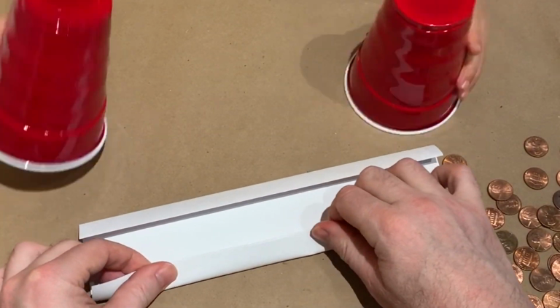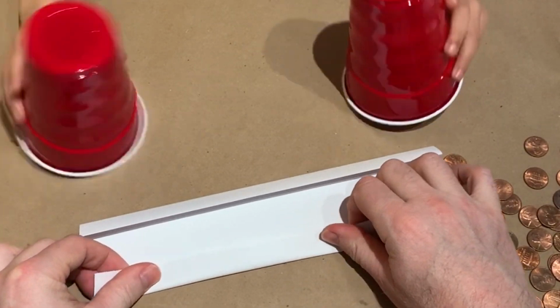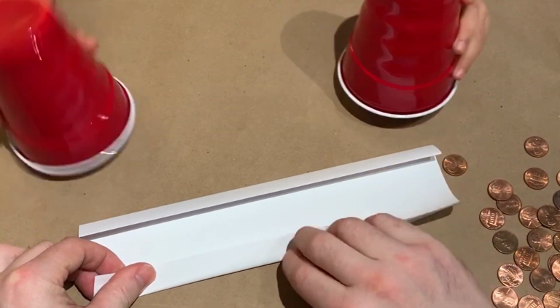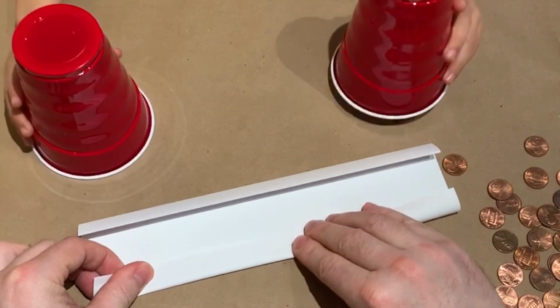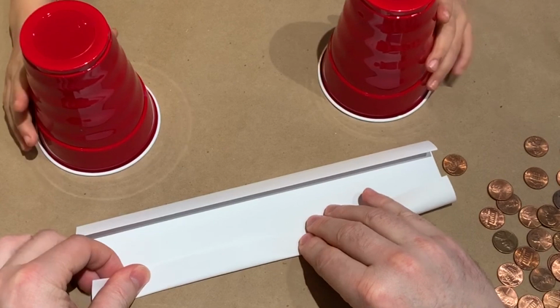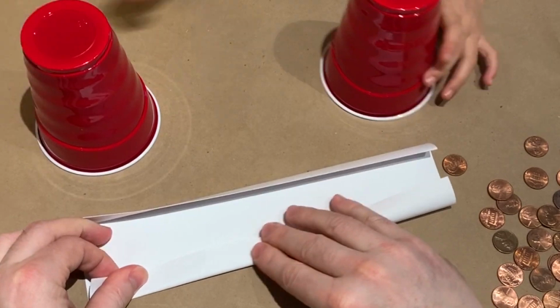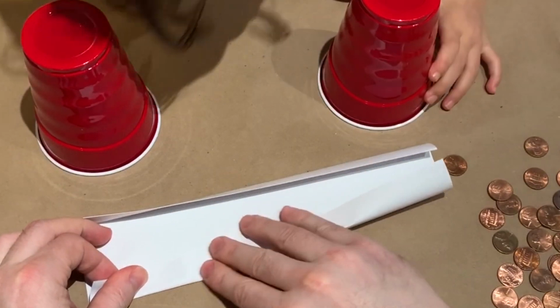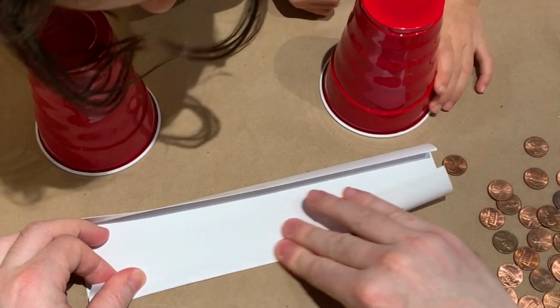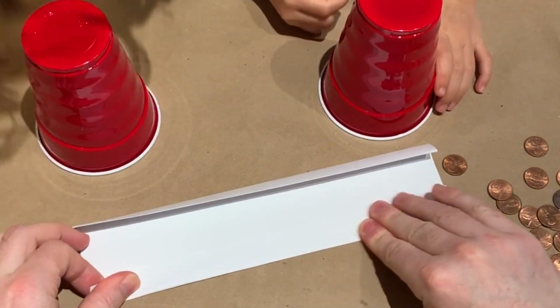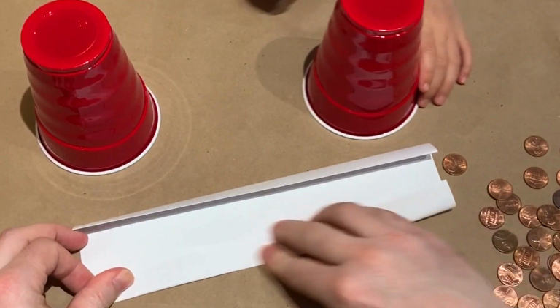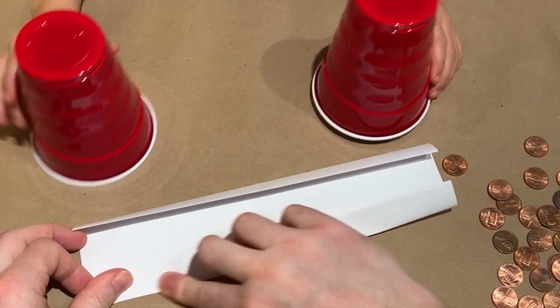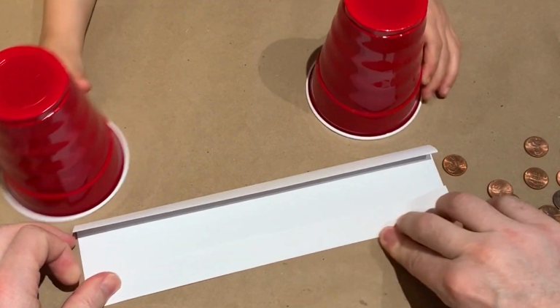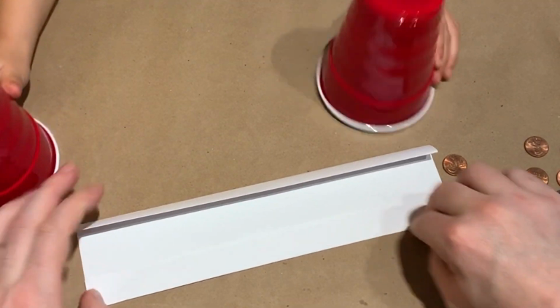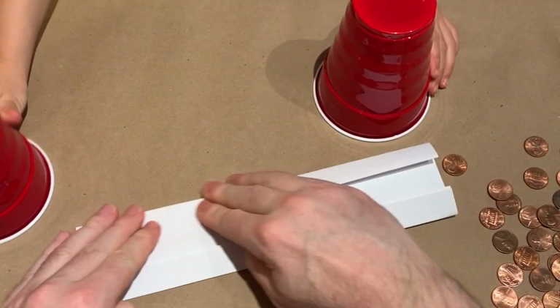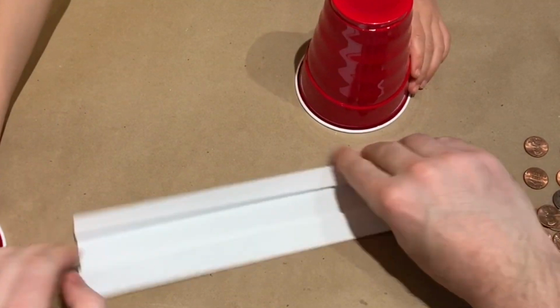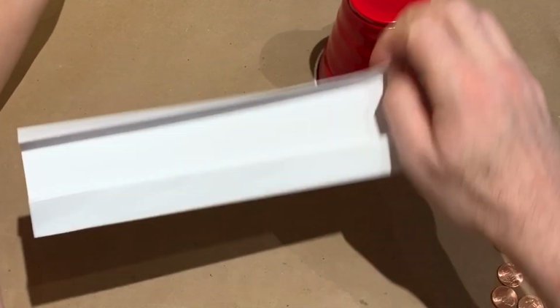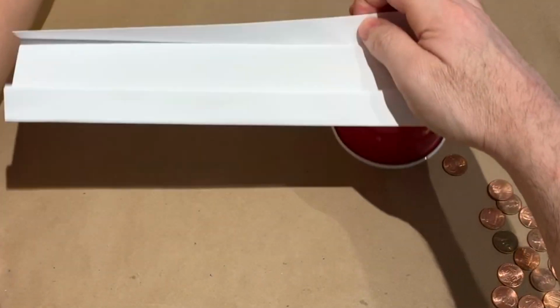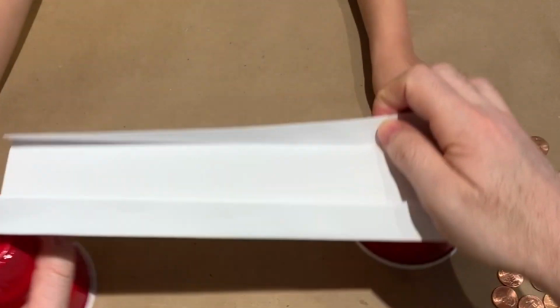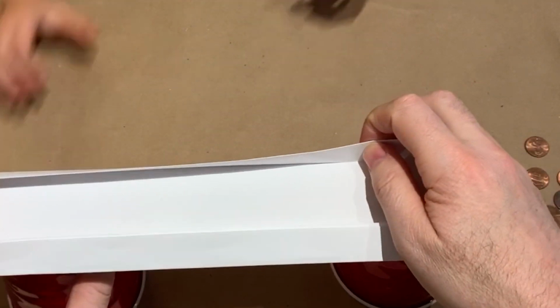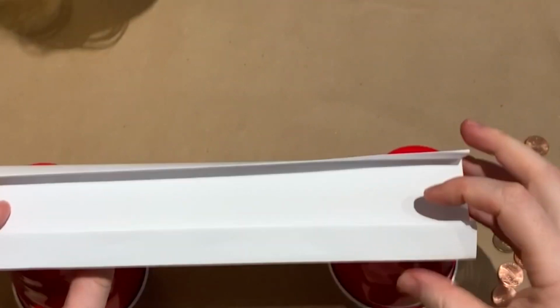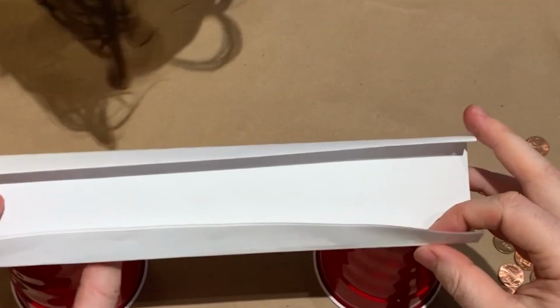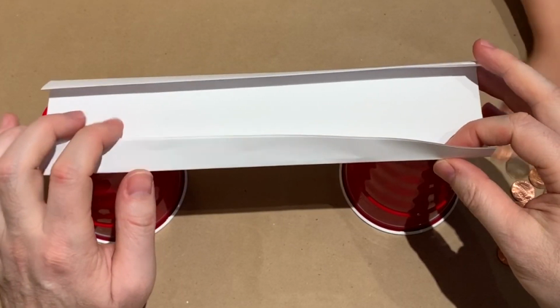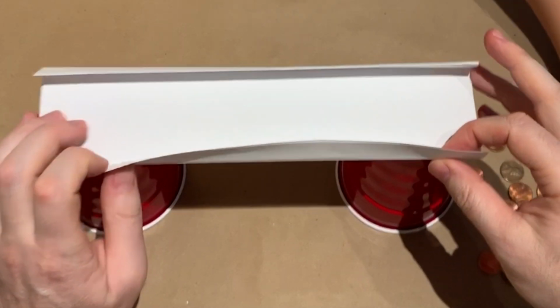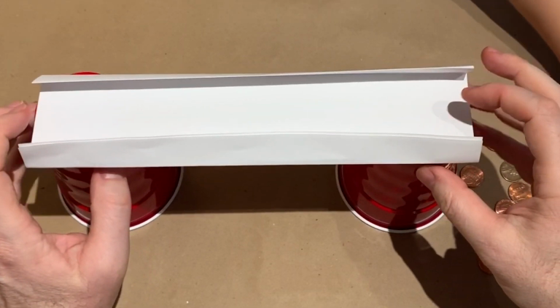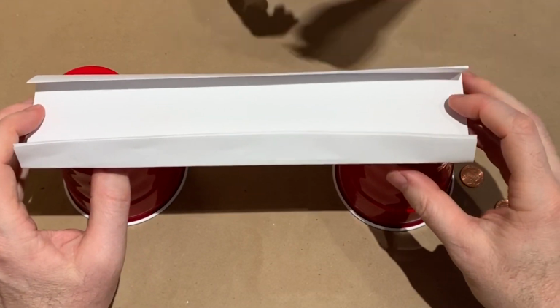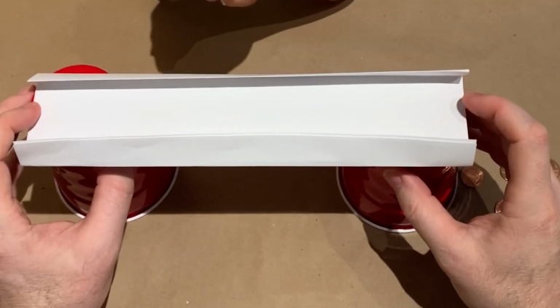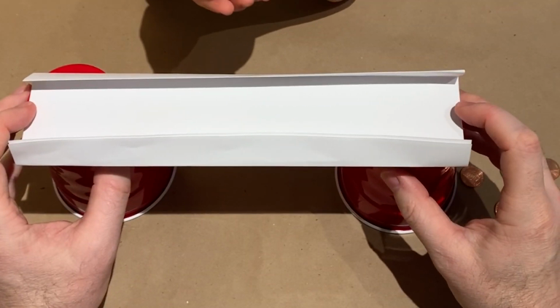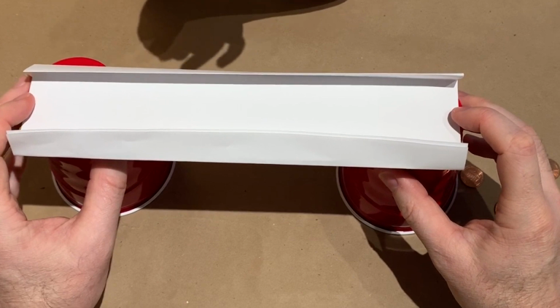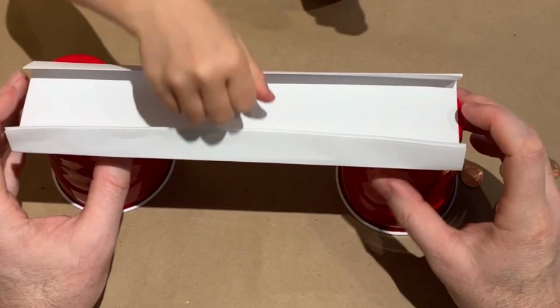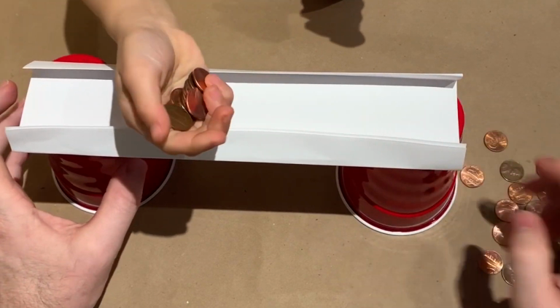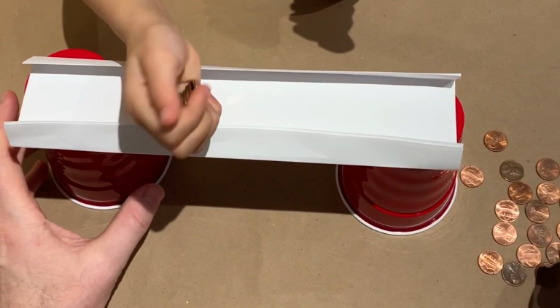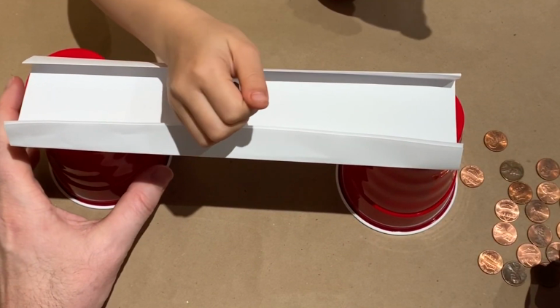Okay, so the same piece of paper. And I'm just gonna put a couple pieces on there. How about this box? Alright, let's see if it can work this way.